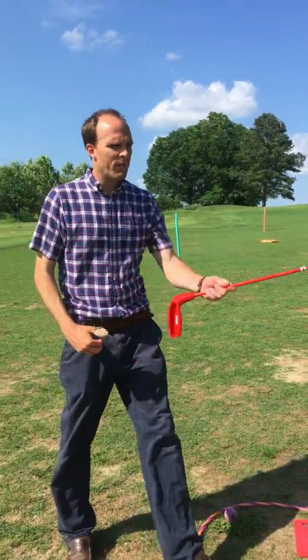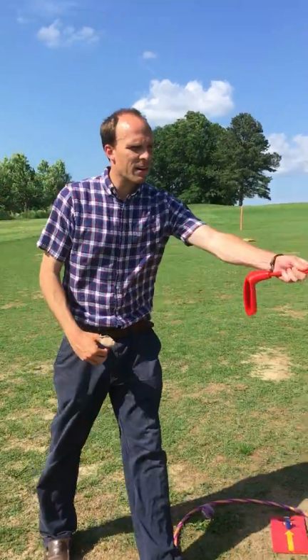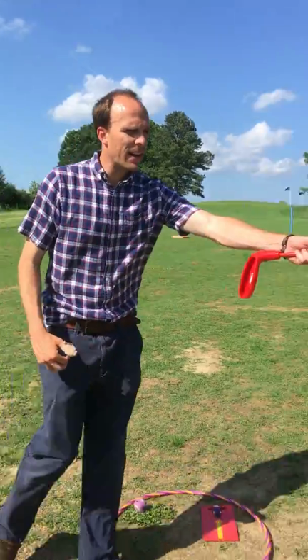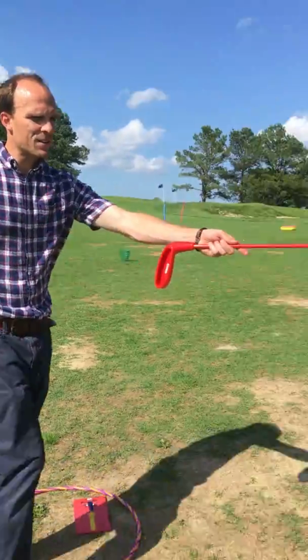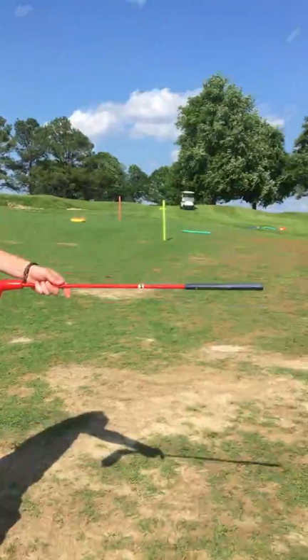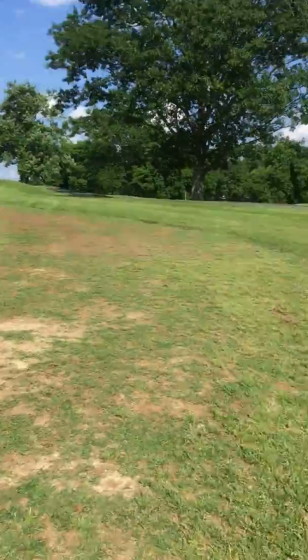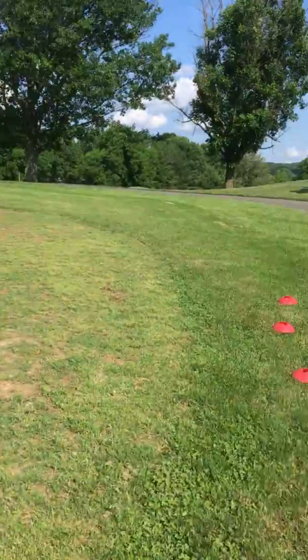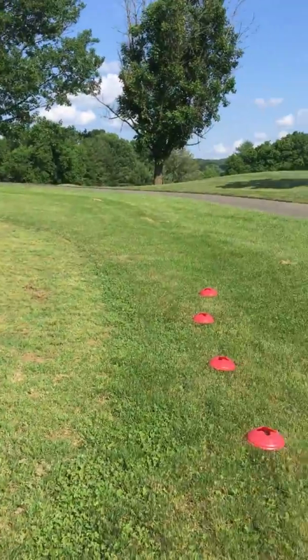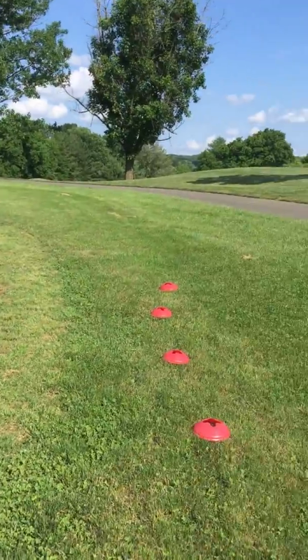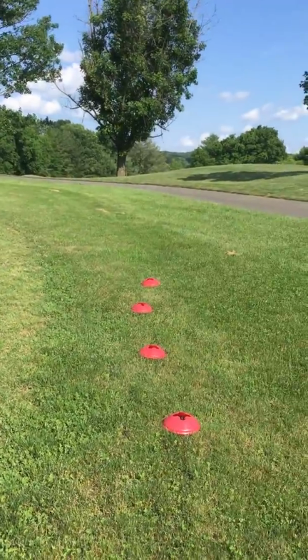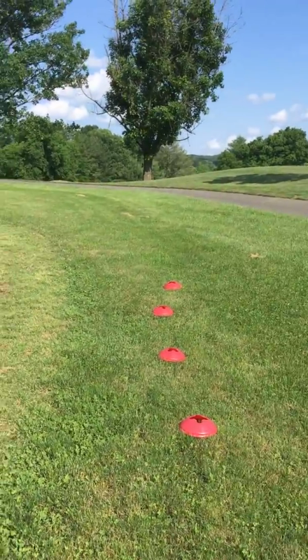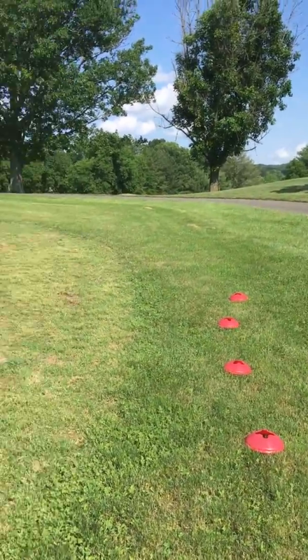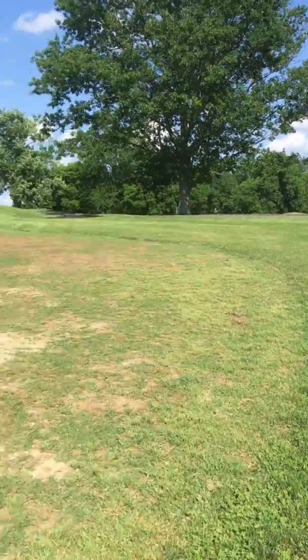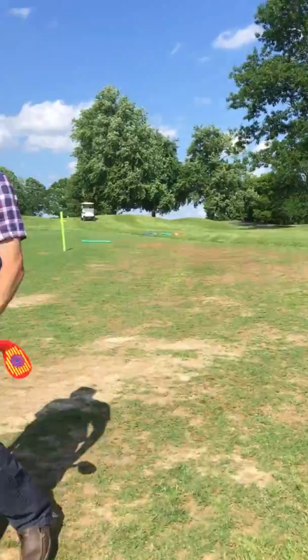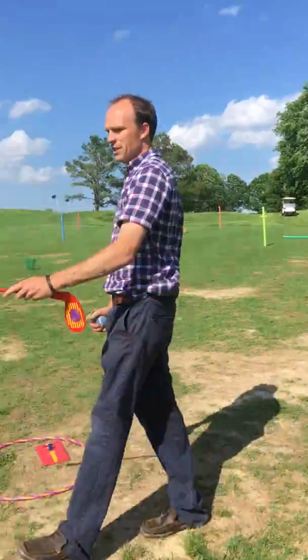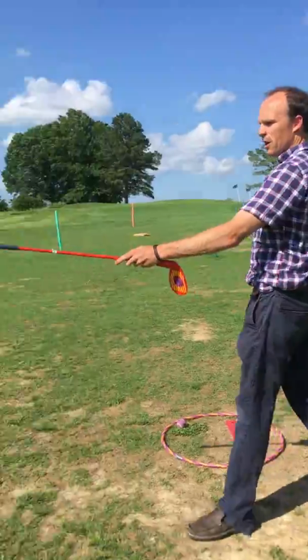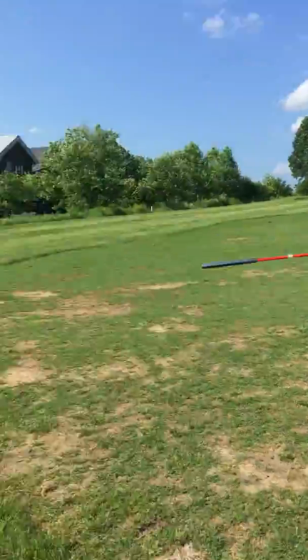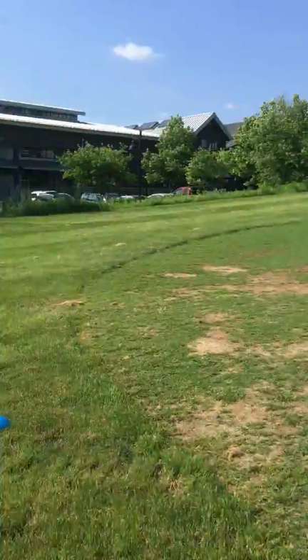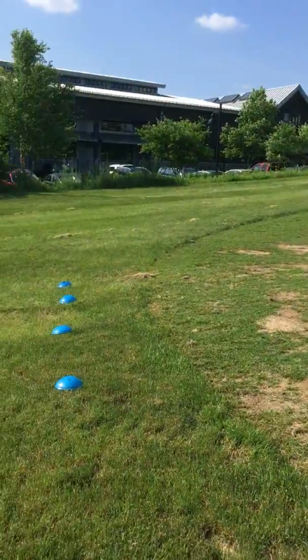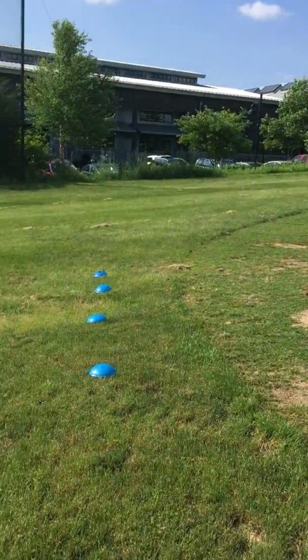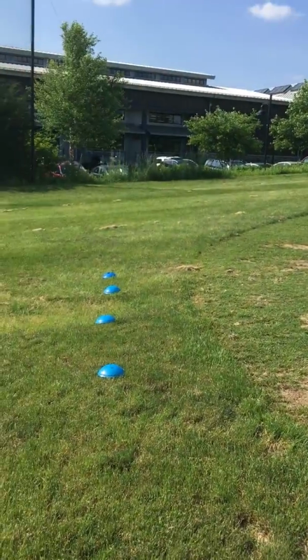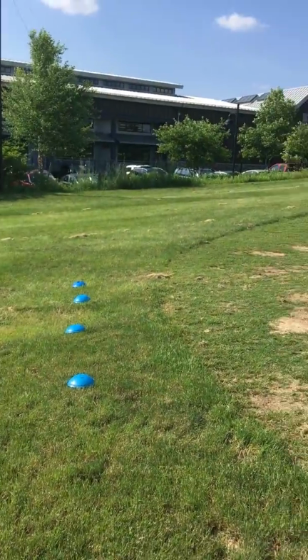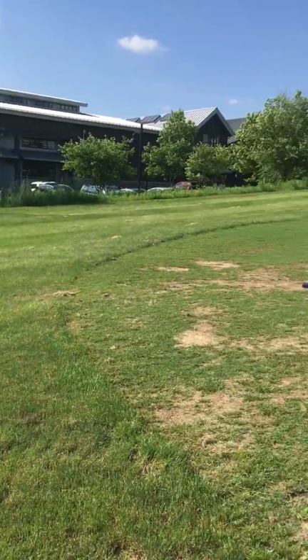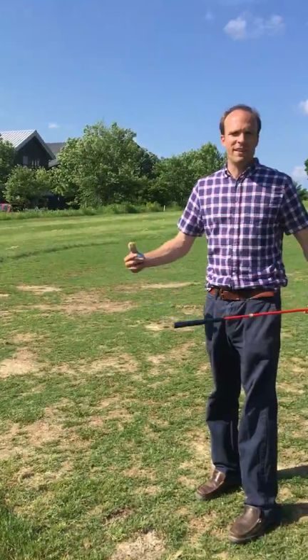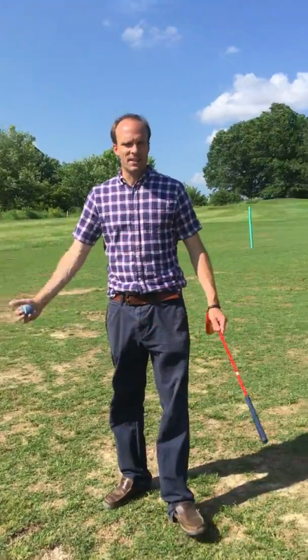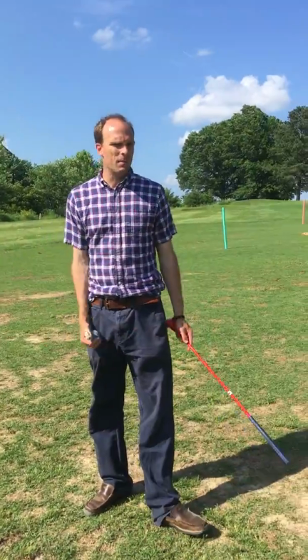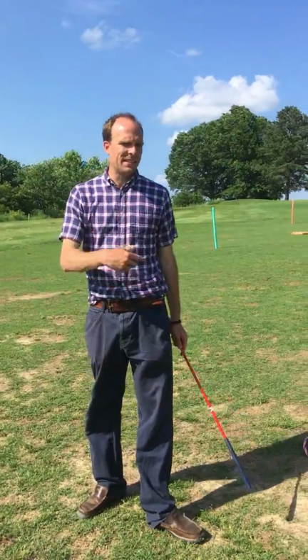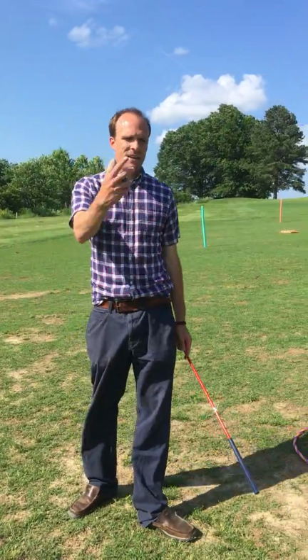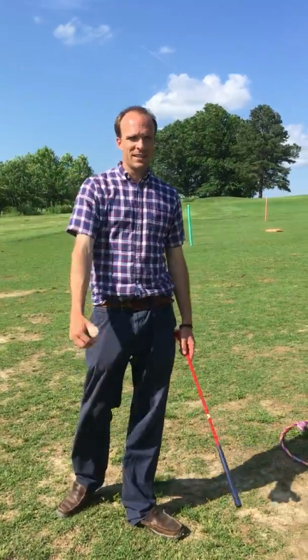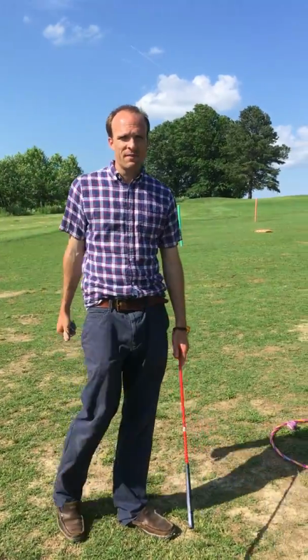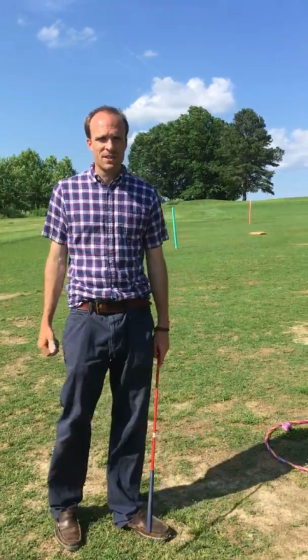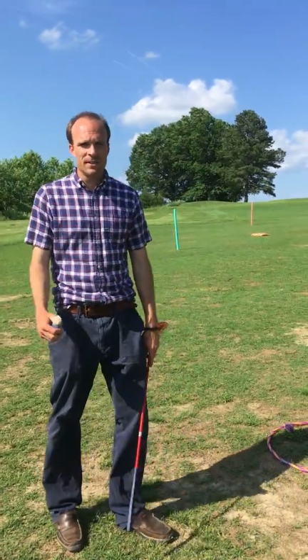We've got our dugouts over here, so we've got the red team versus the blue team. And this is where the kids are gonna be standing when it's not their turn.